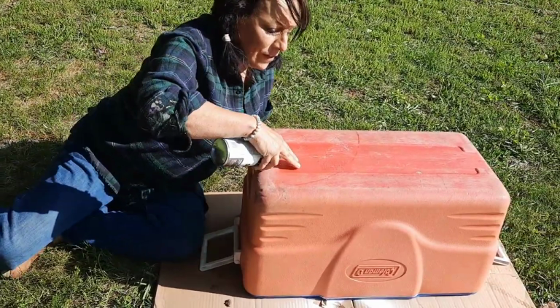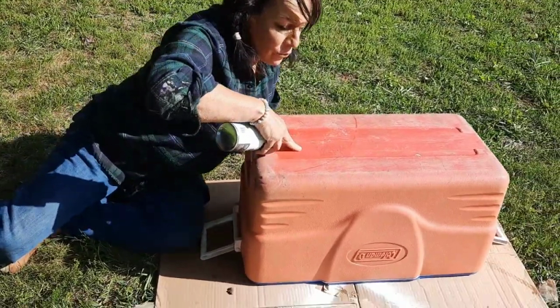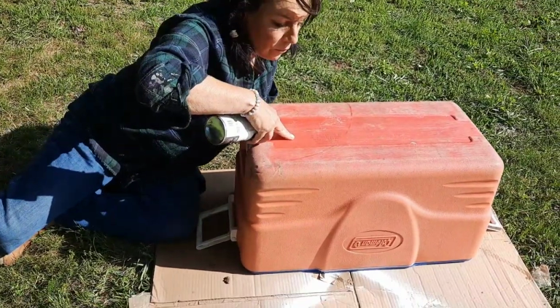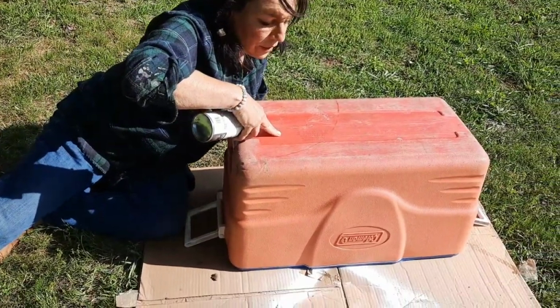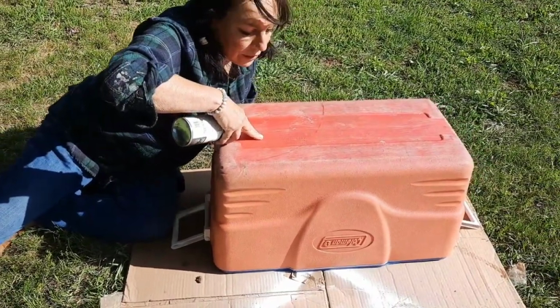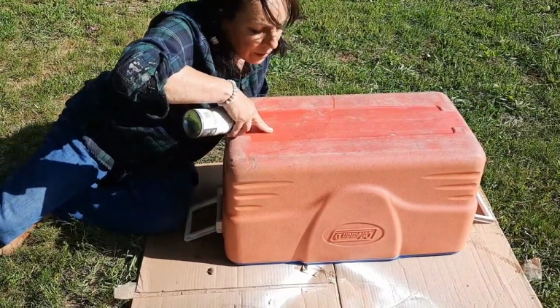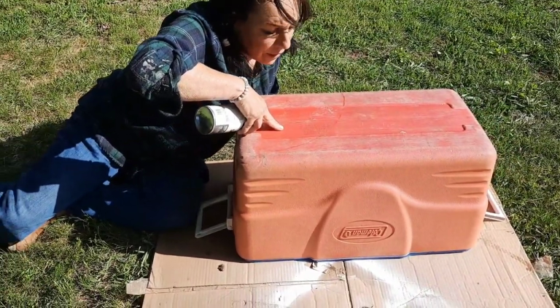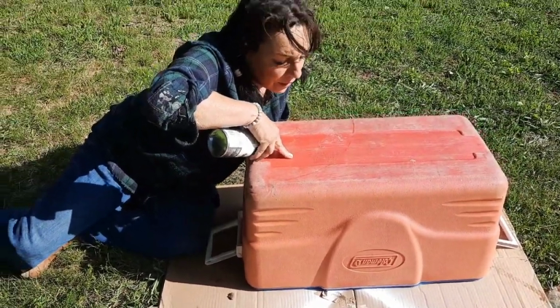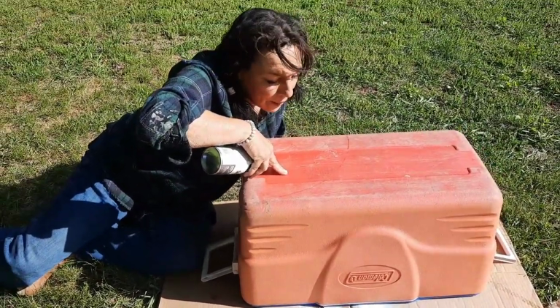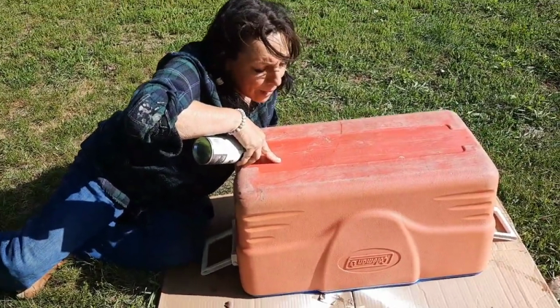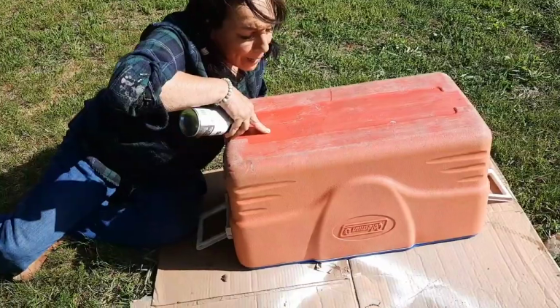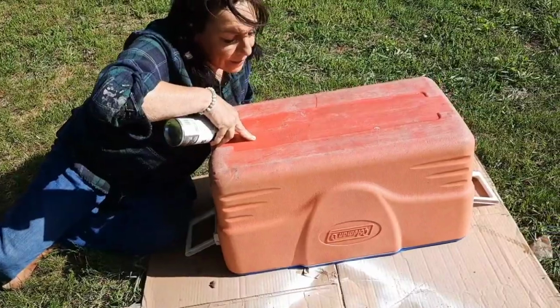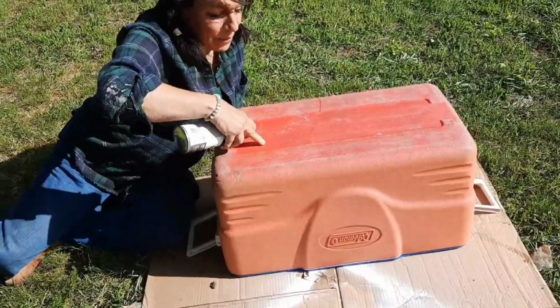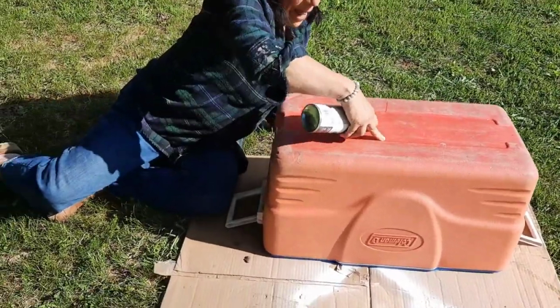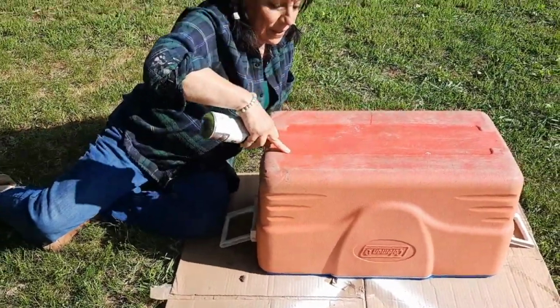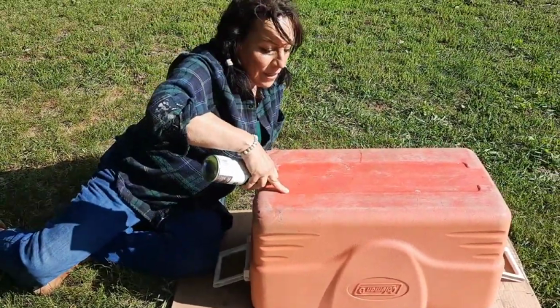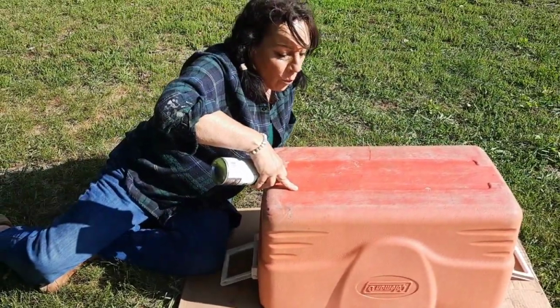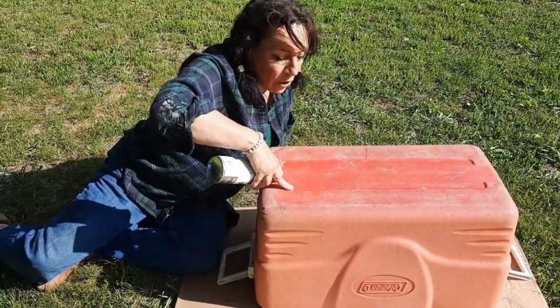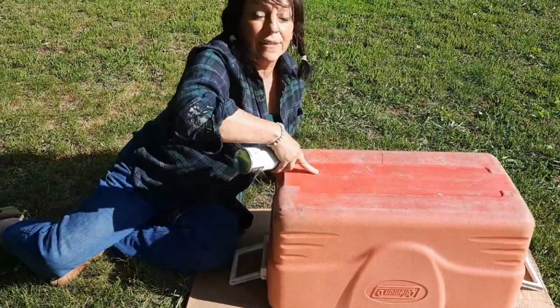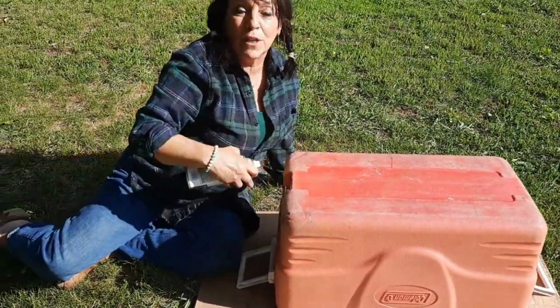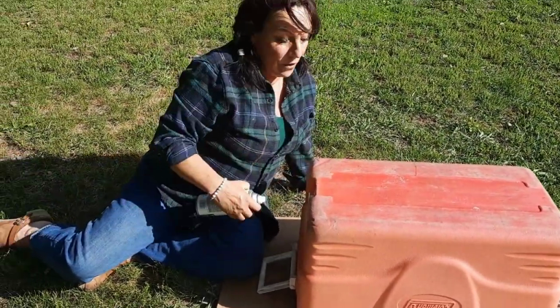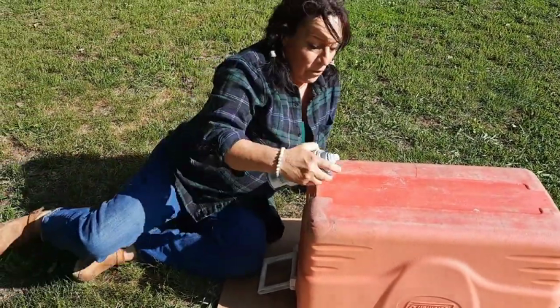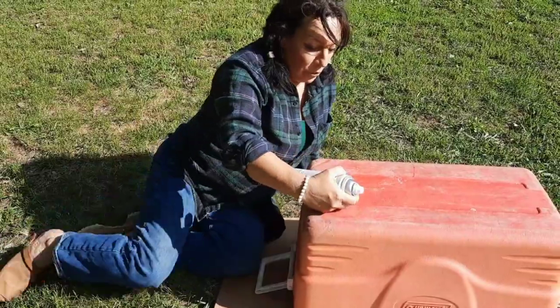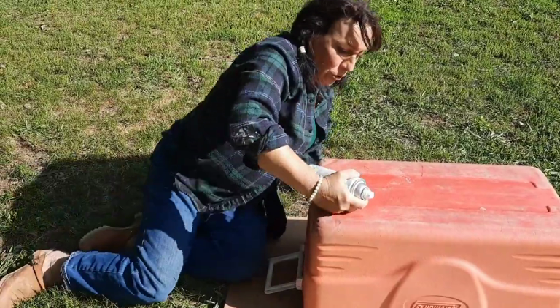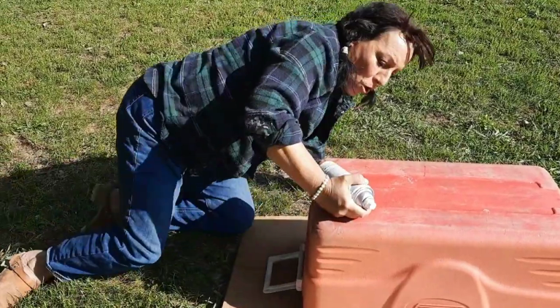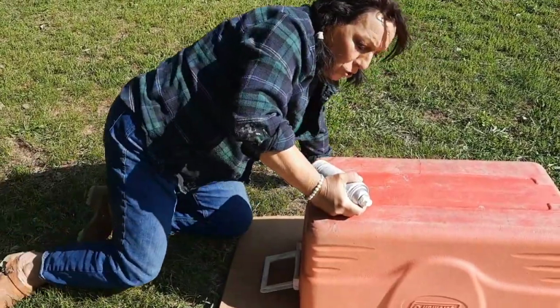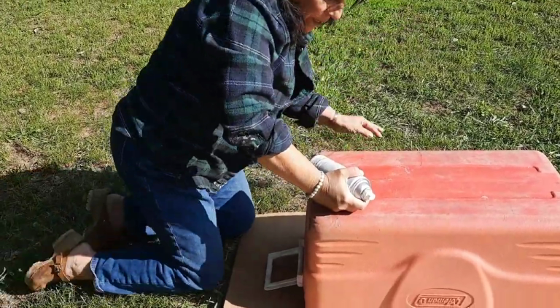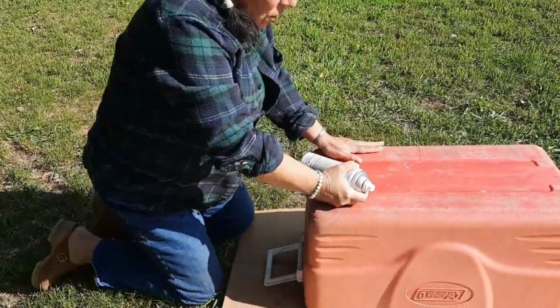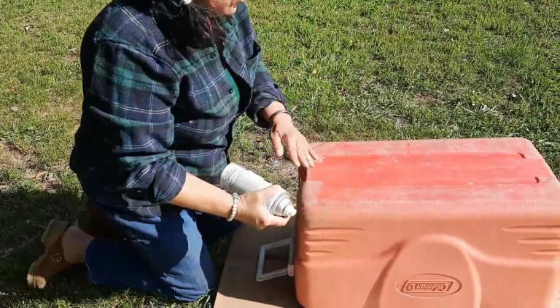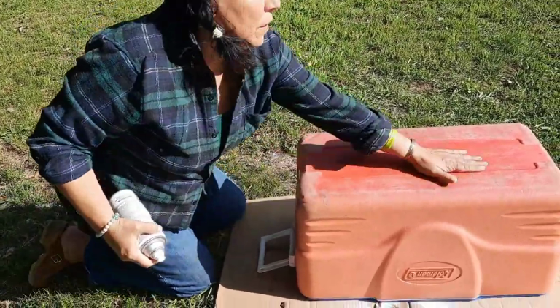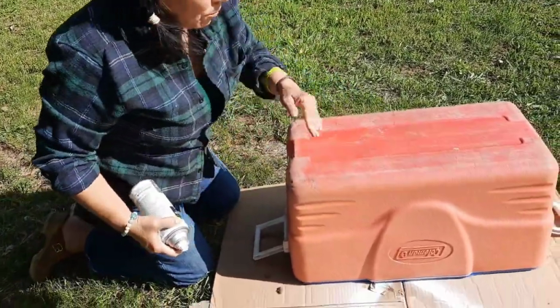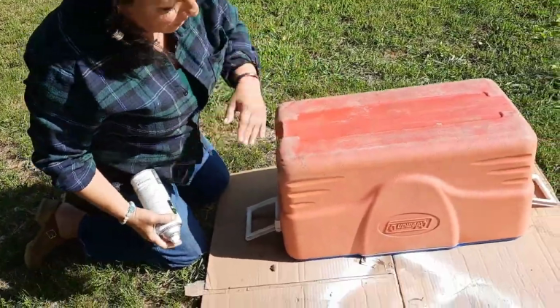Let's see if it says what year it was made in. It doesn't say, but it's patented — Wichita, Kansas, by the way. In case you don't know, that's where the Coleman Cooler Corporation is.